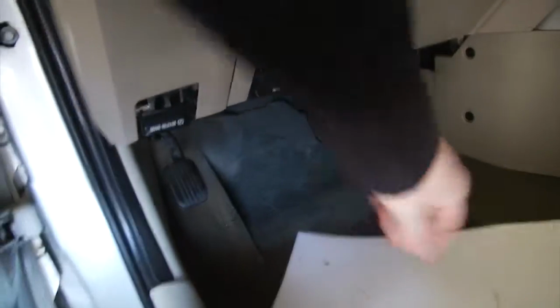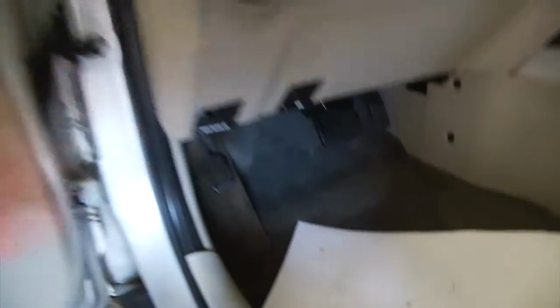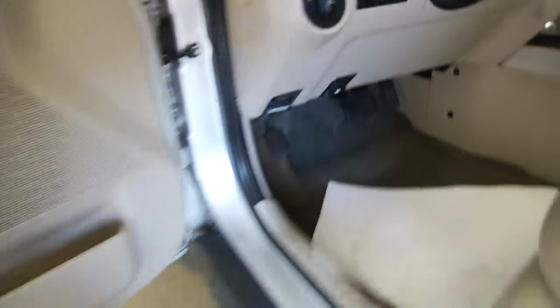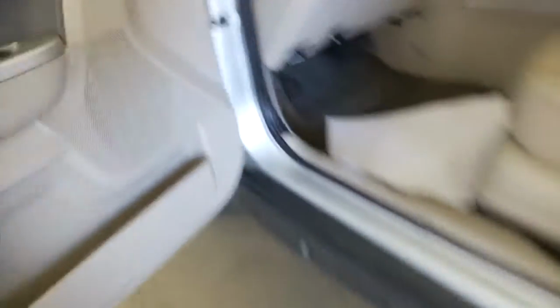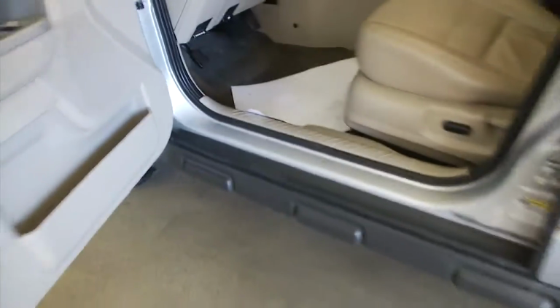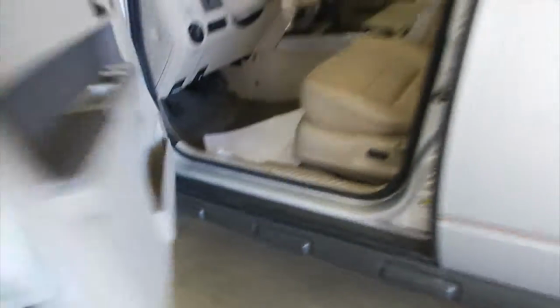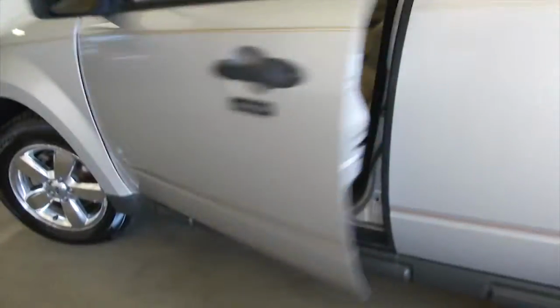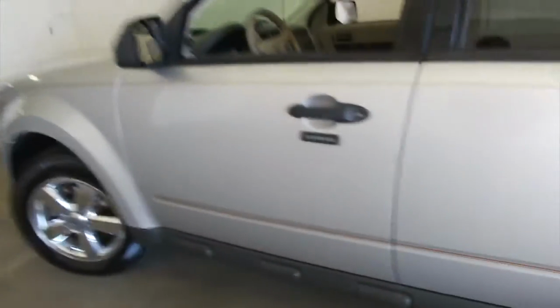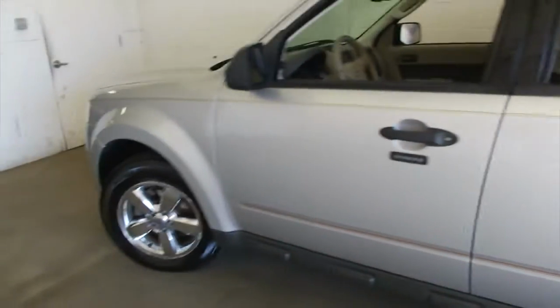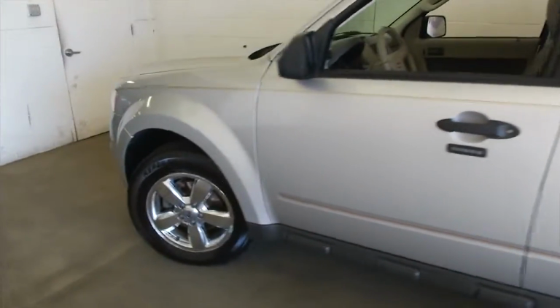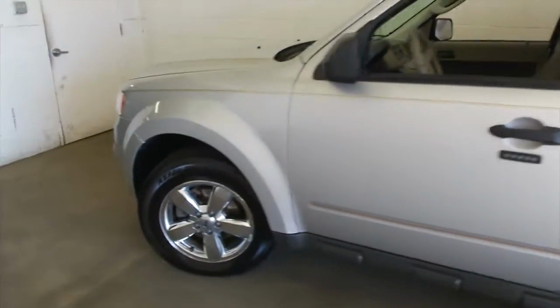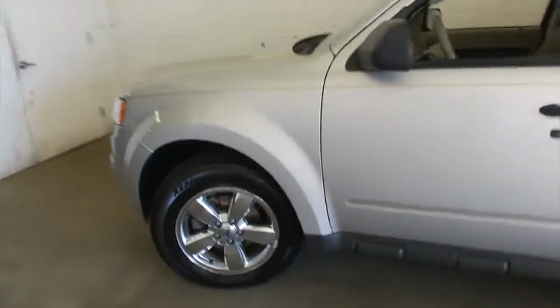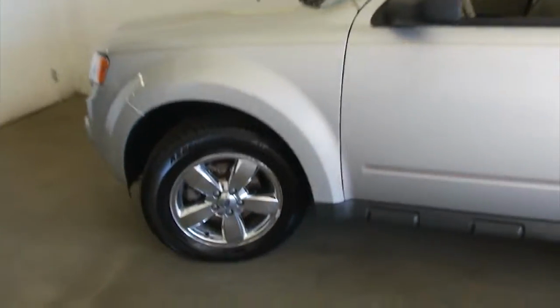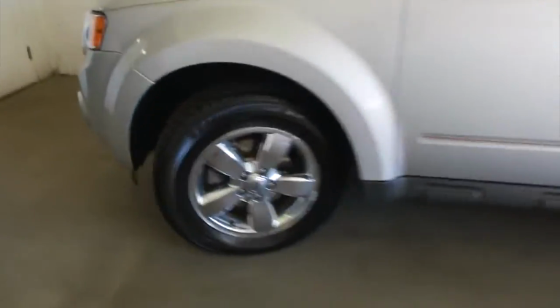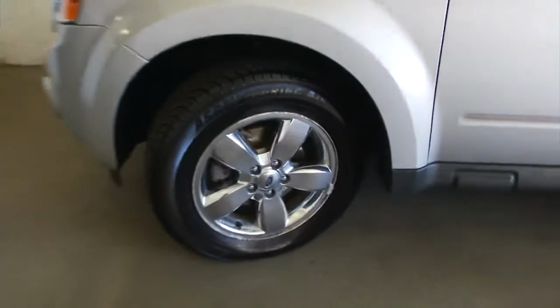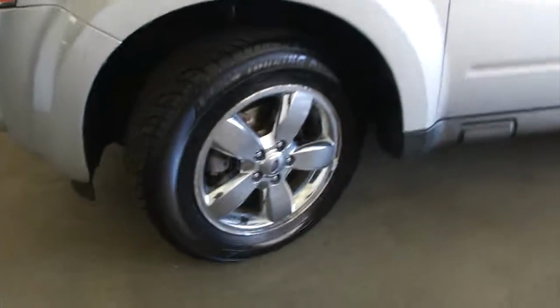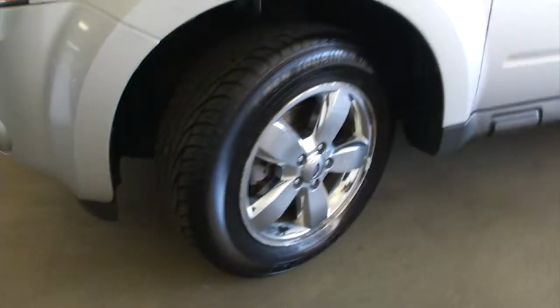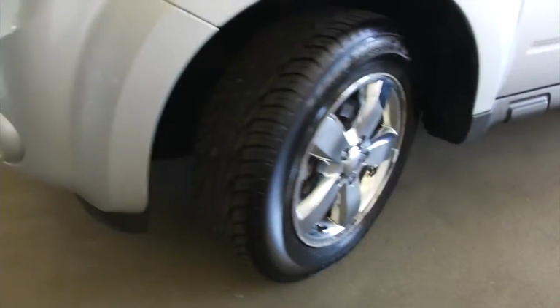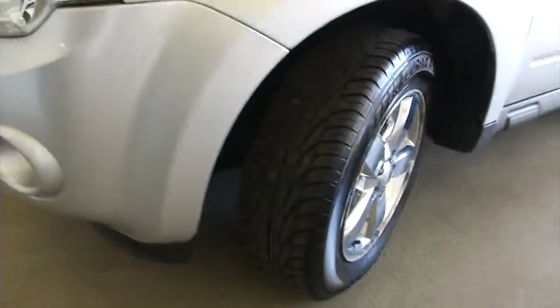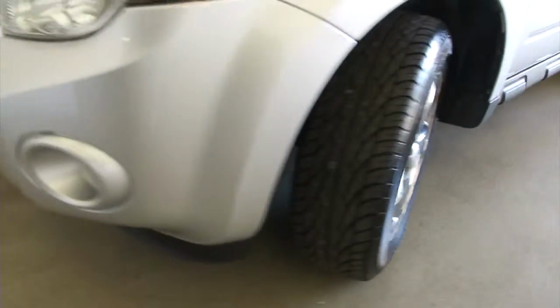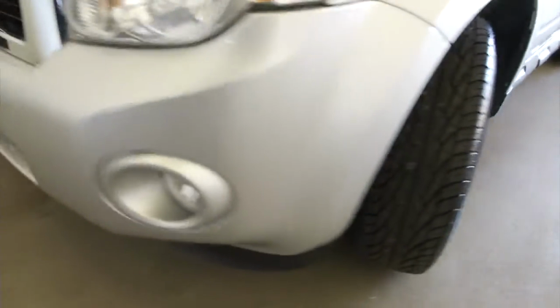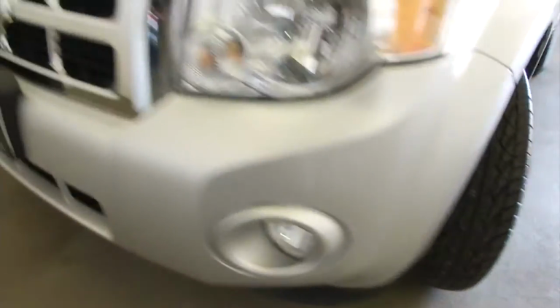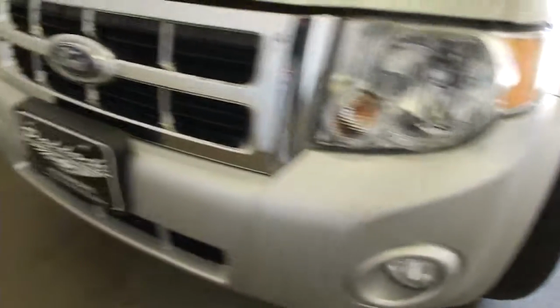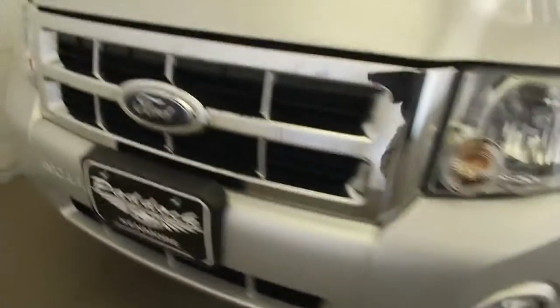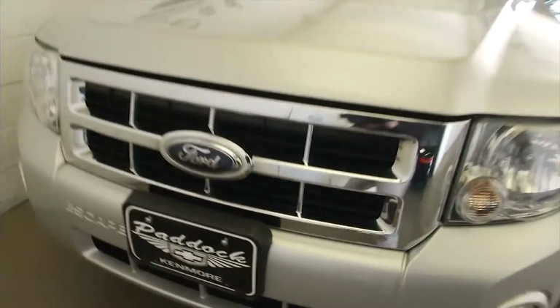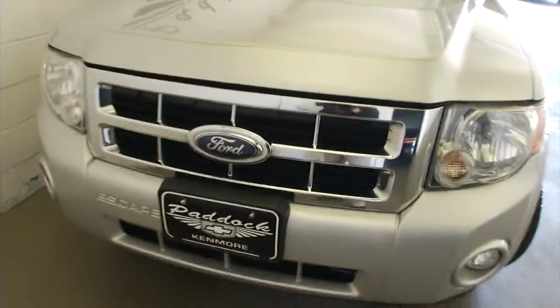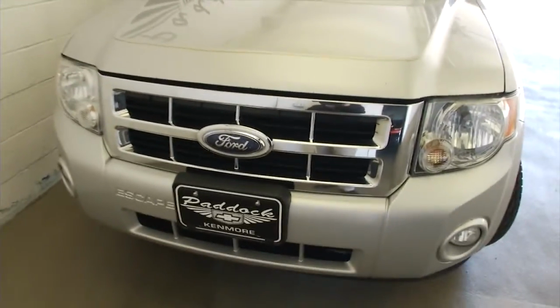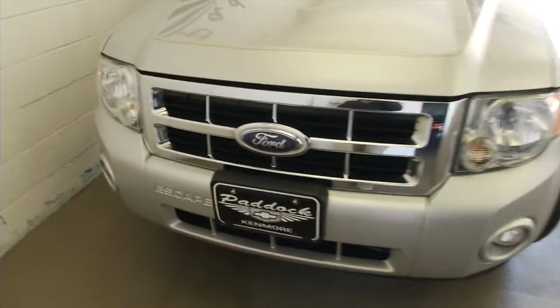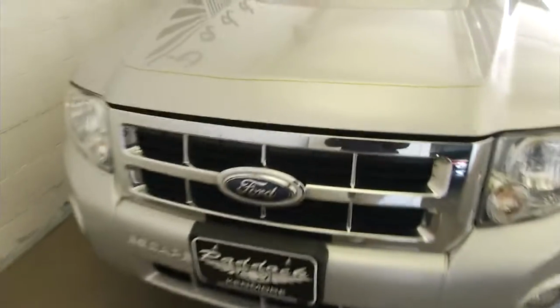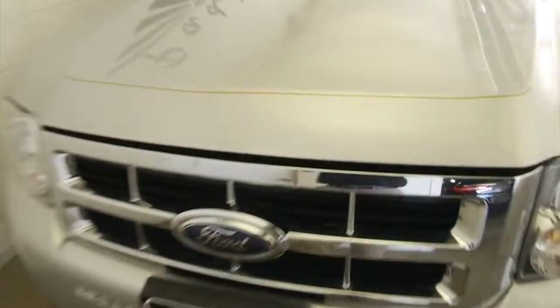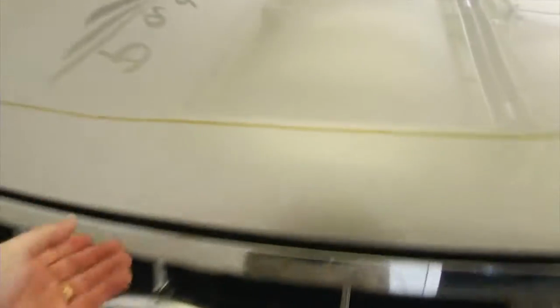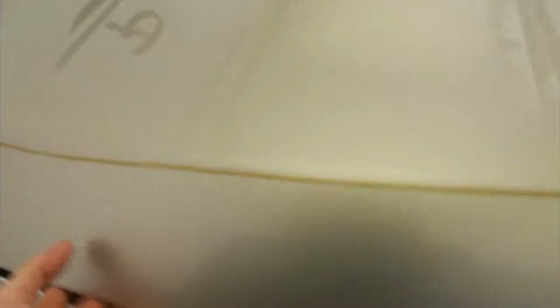Vehicle sounds really good for 102,000 miles. Plenty of tread on the tires, exterior is in good condition.